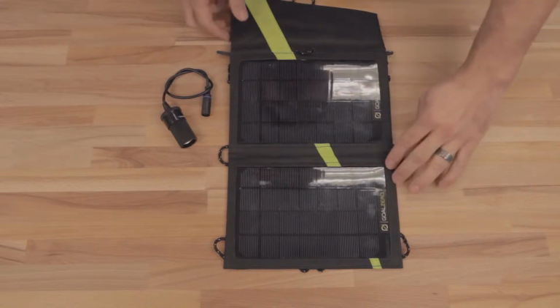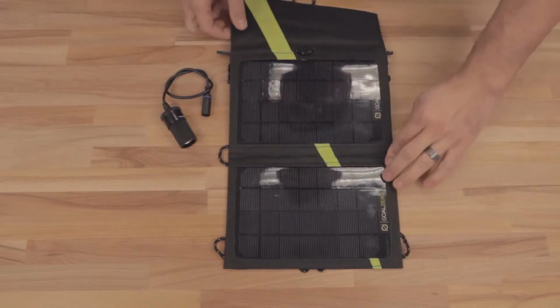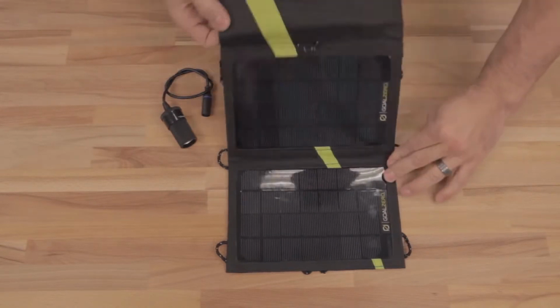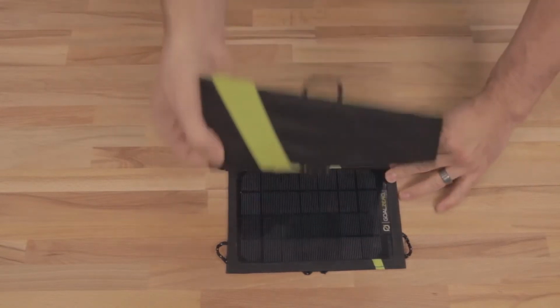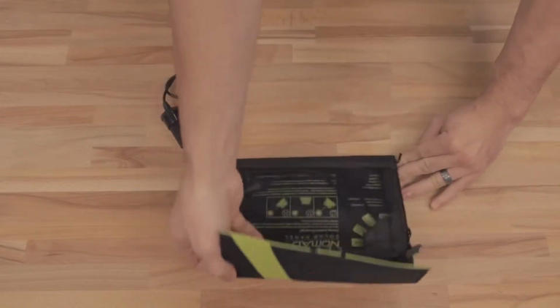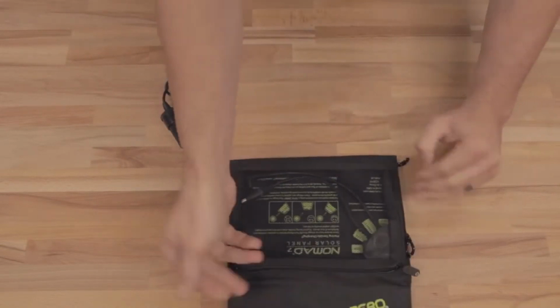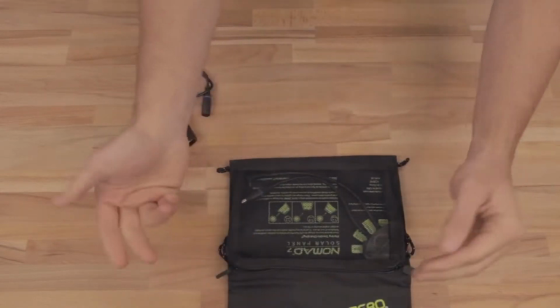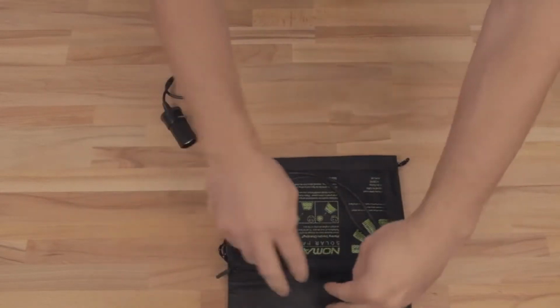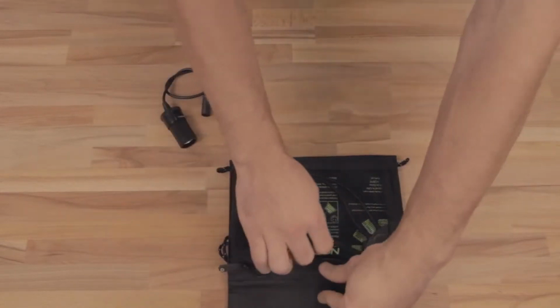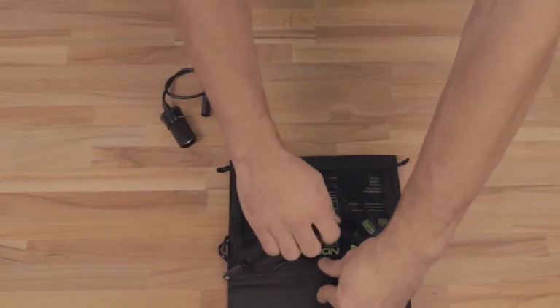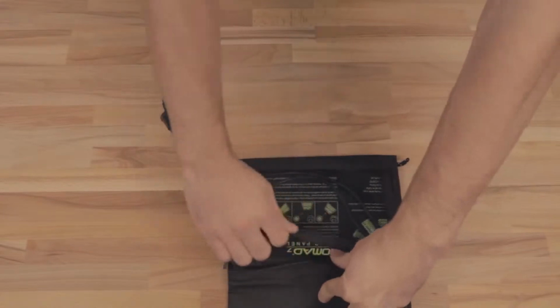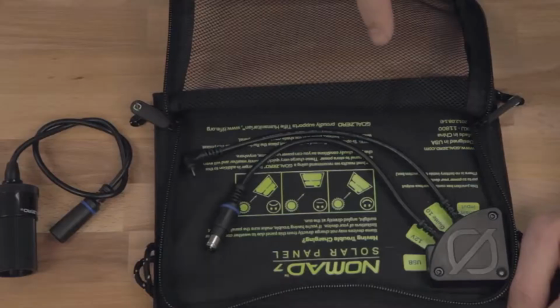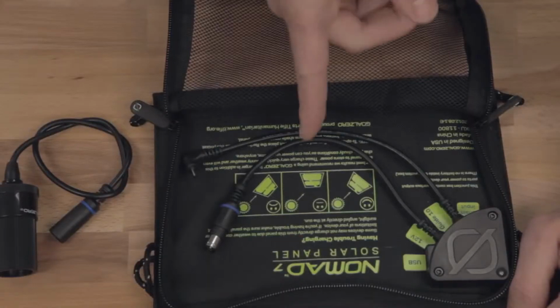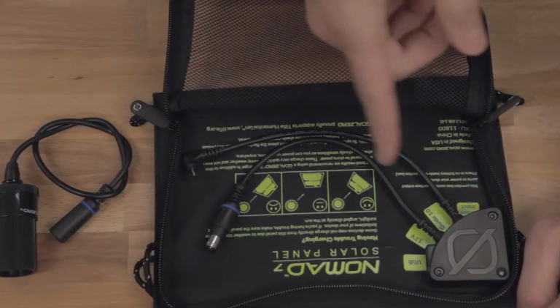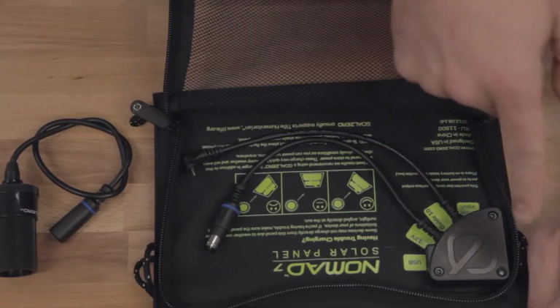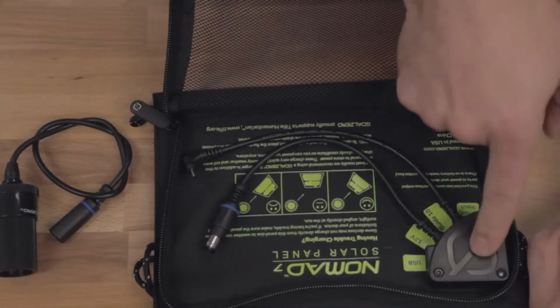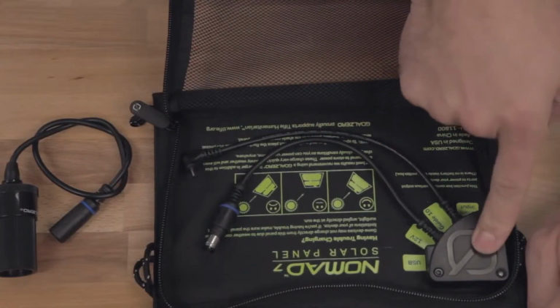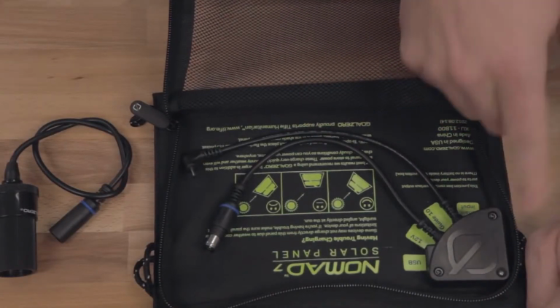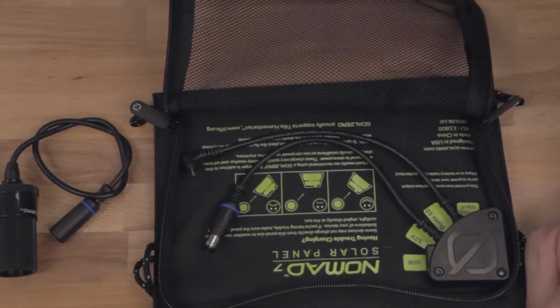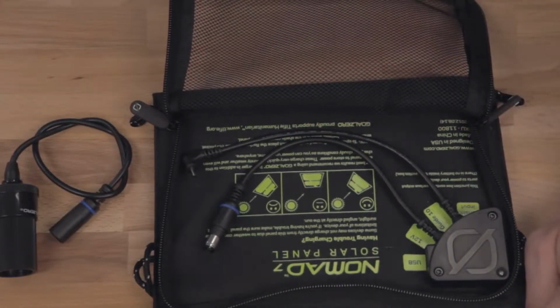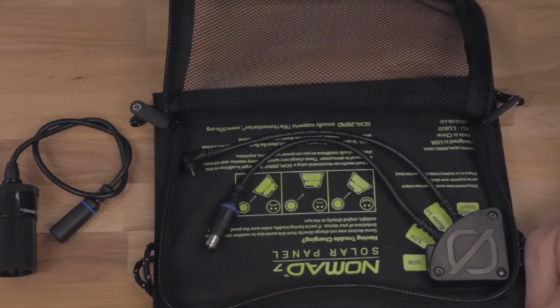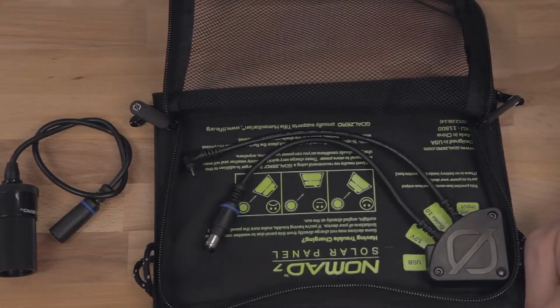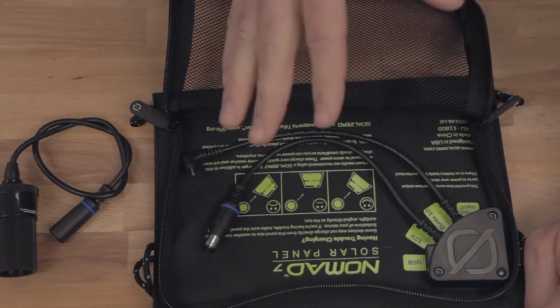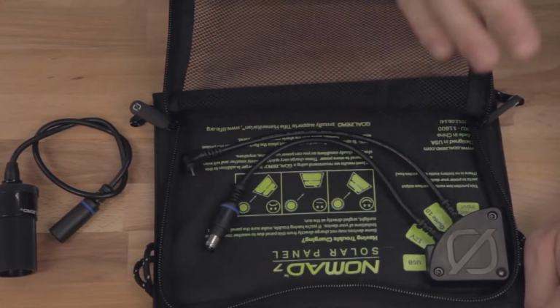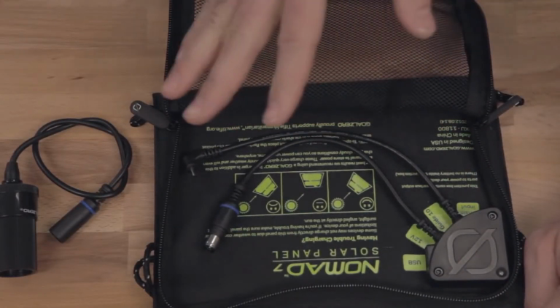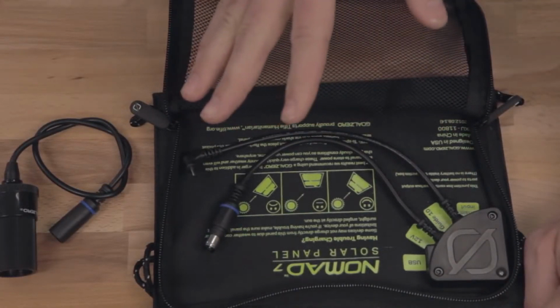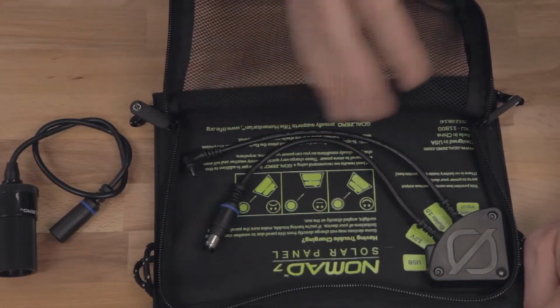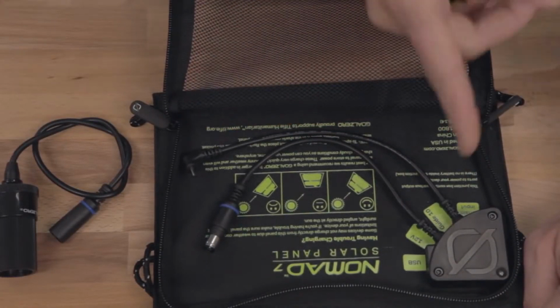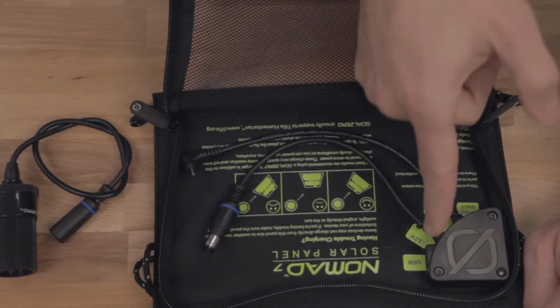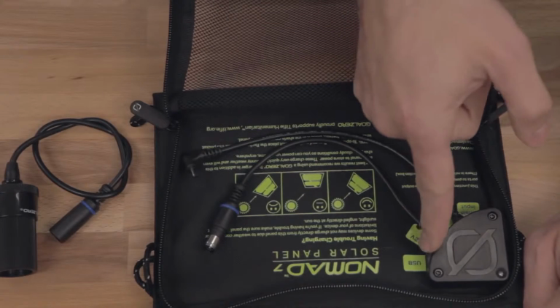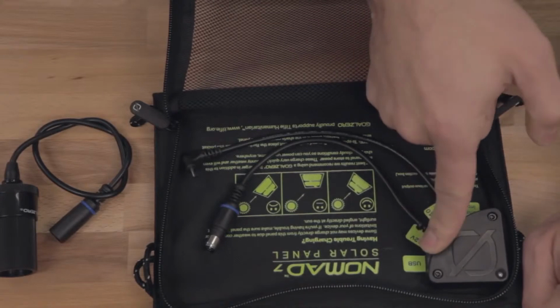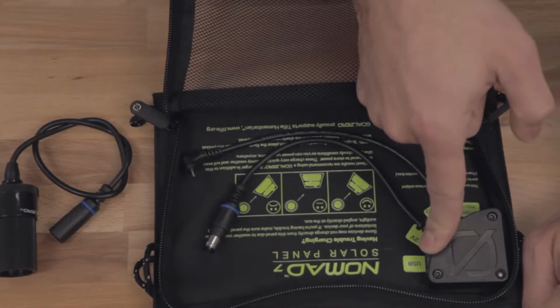On the back of your Nomad 7 is your mesh pouch. Inside of here you've got your junction box. This makes sure everything's safe — it regulates everything, like this USB output.